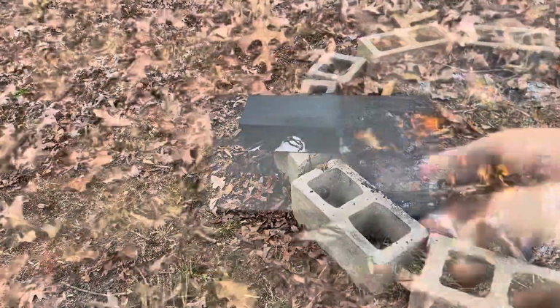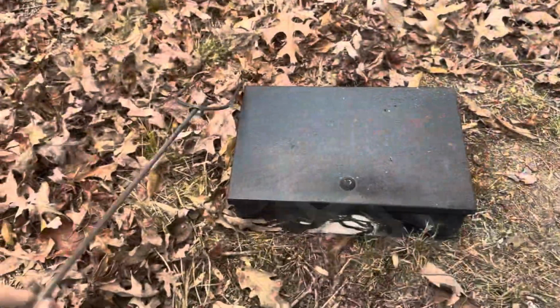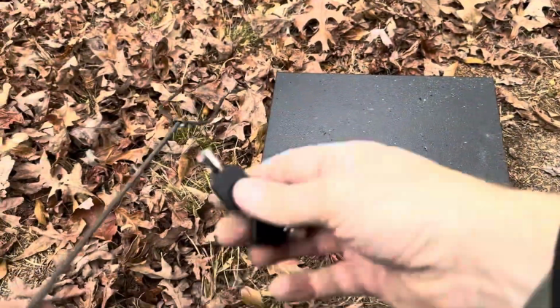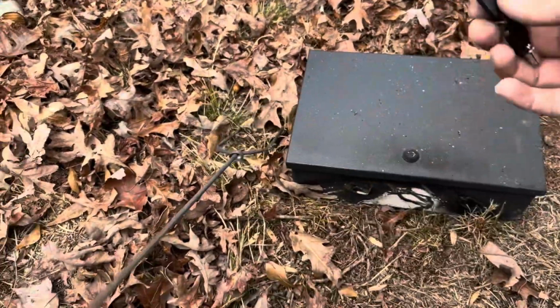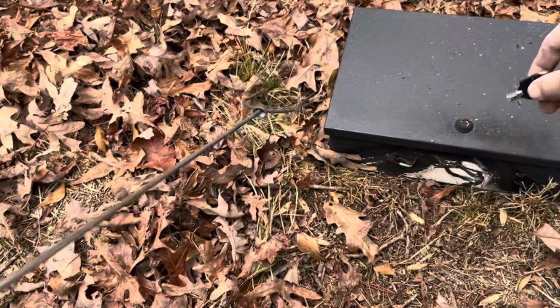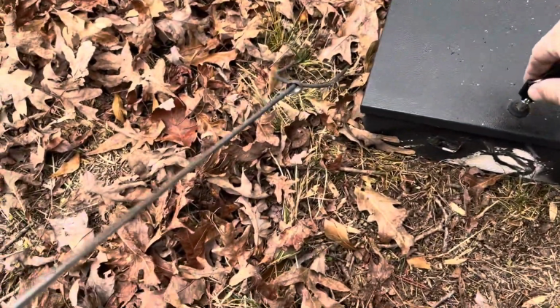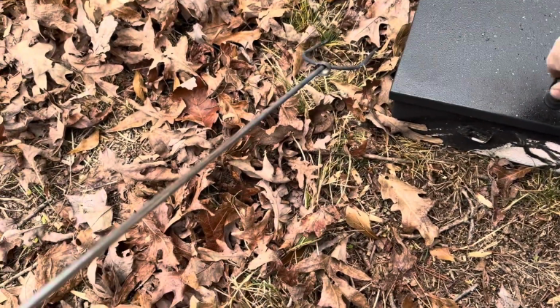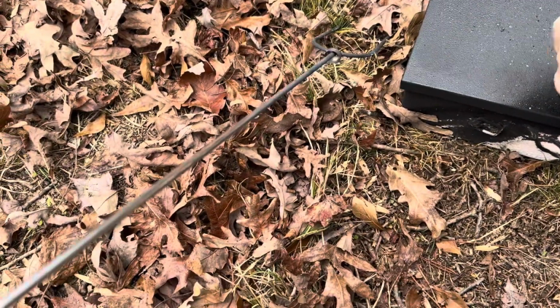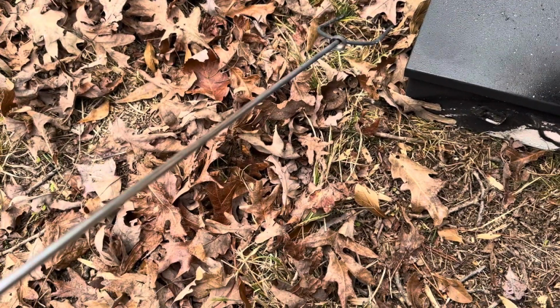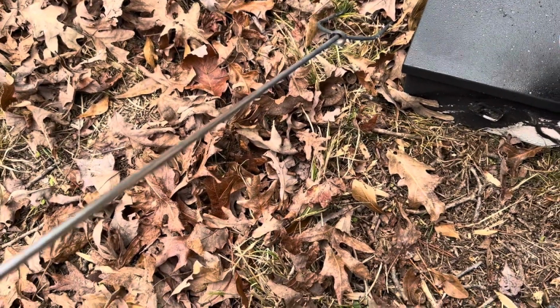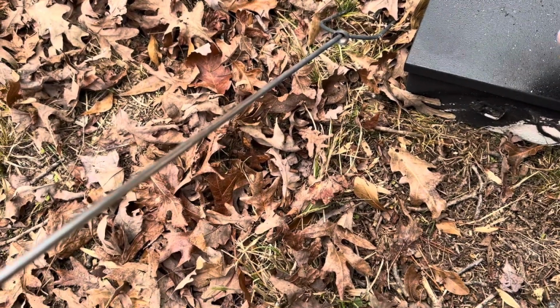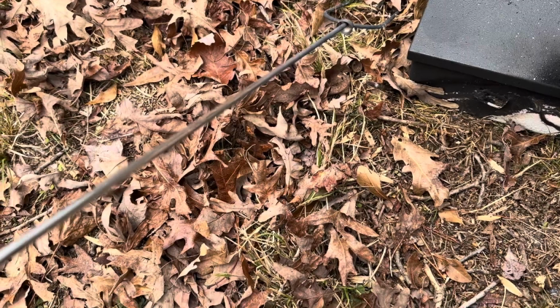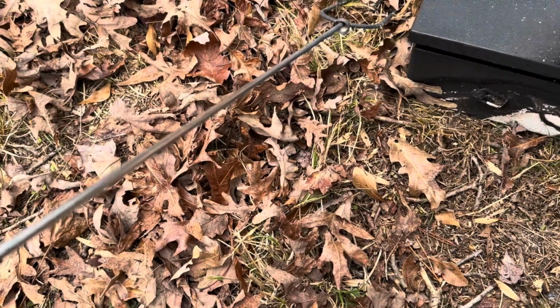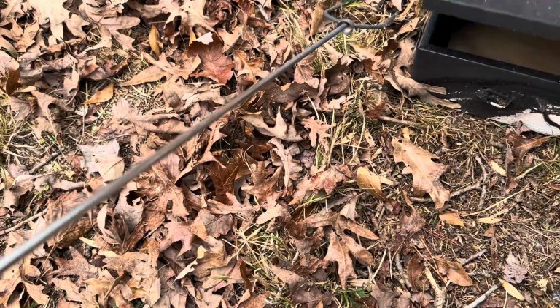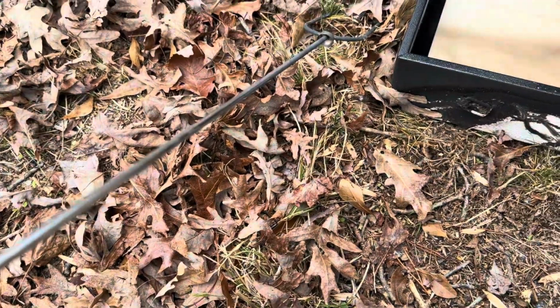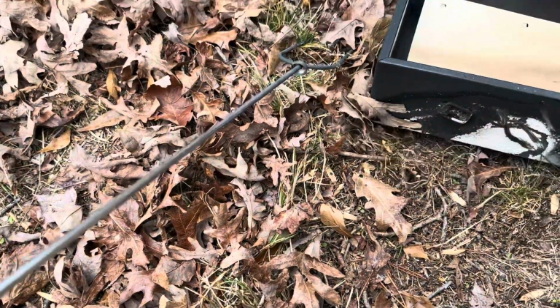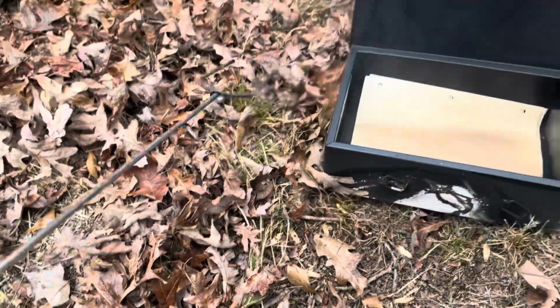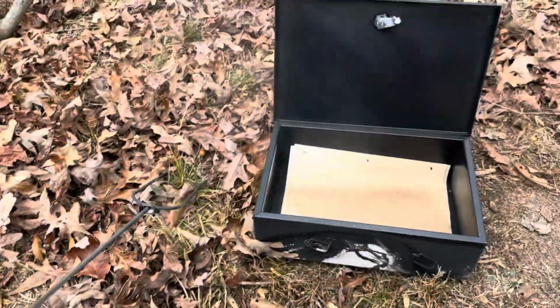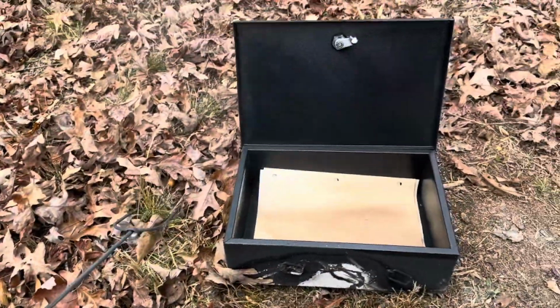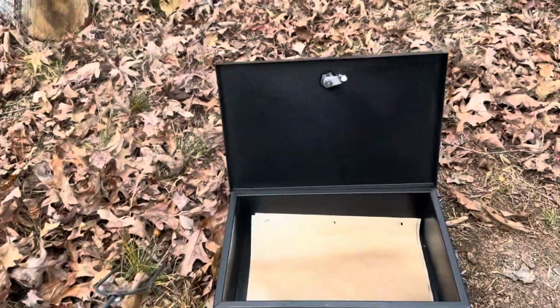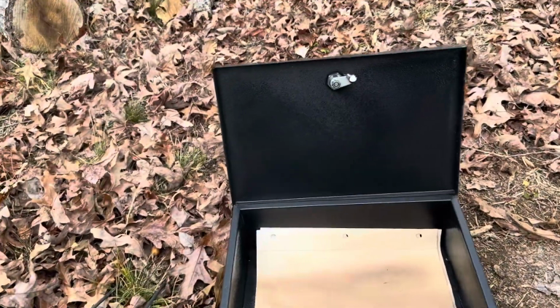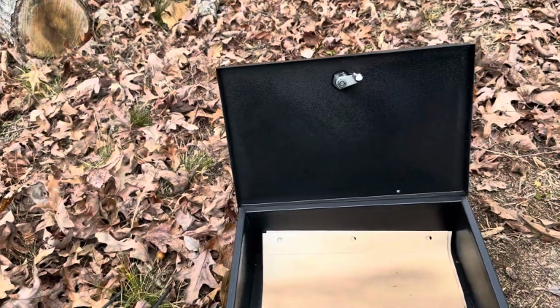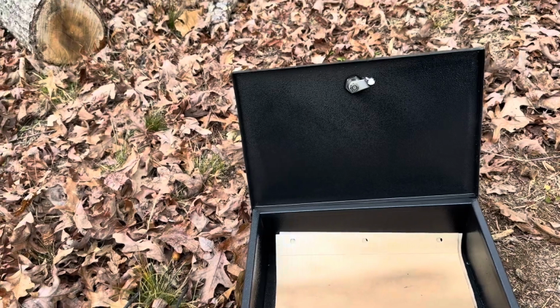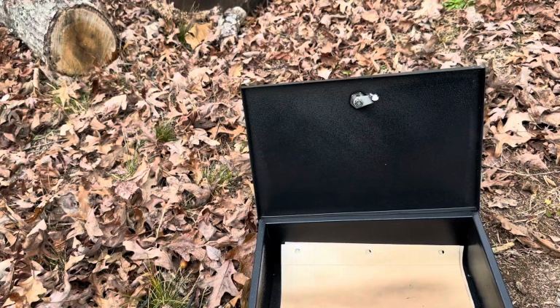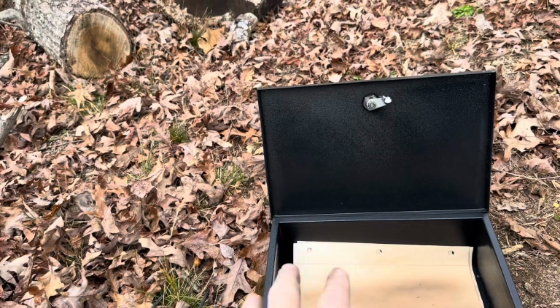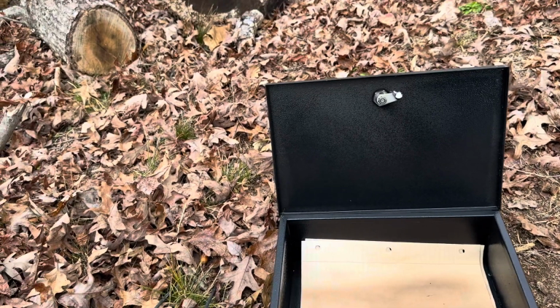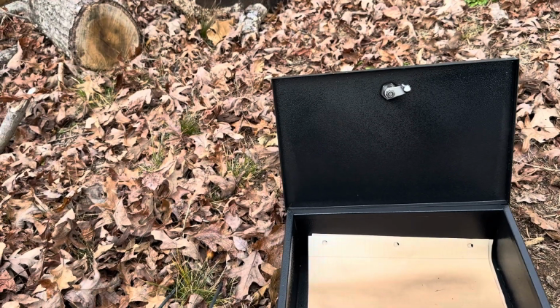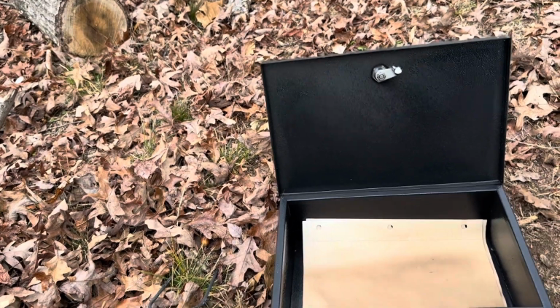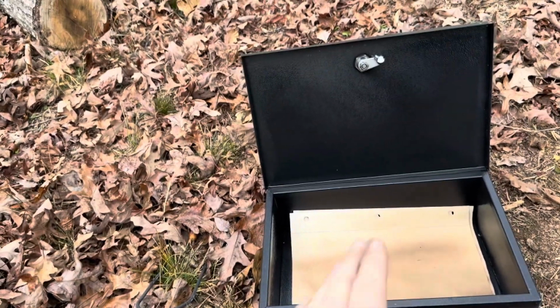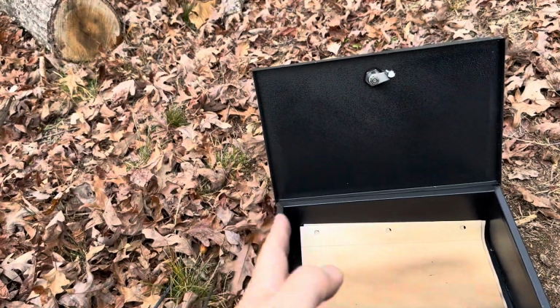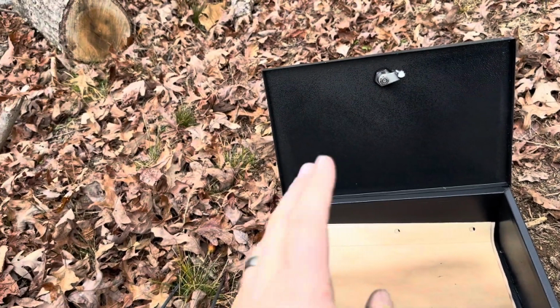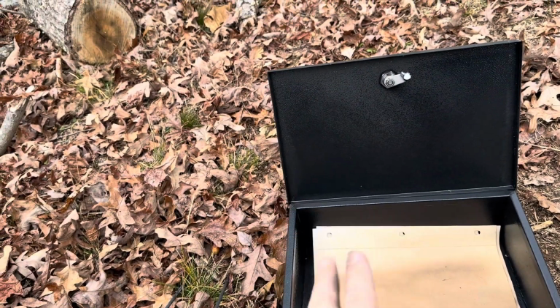It's still pretty hot but I want to go ahead and get it open while it's still warm. I'm going to put the key inside, turn it — and as you can see, the documents did actually survive. They are pretty parched in there, but that's just going to be from the heat.